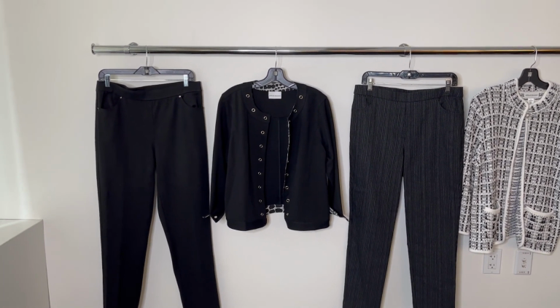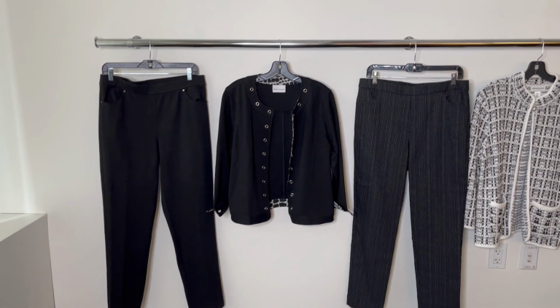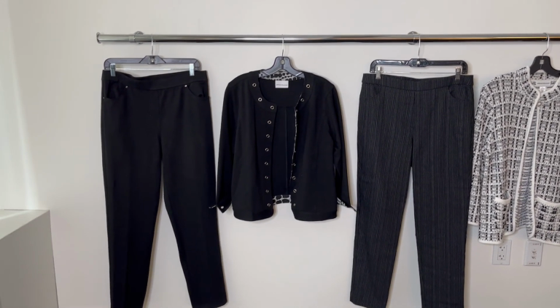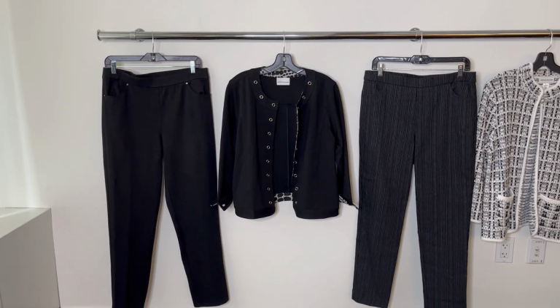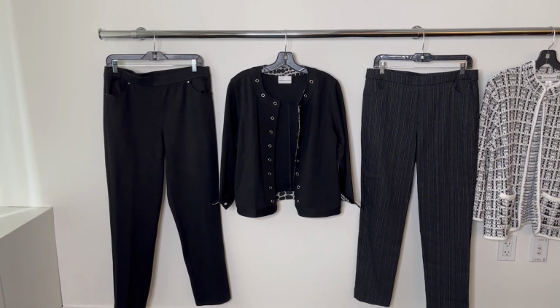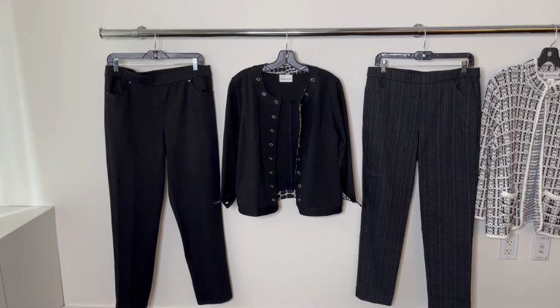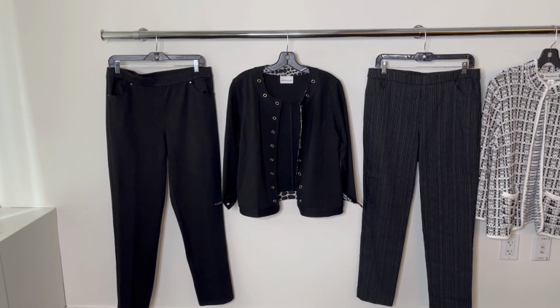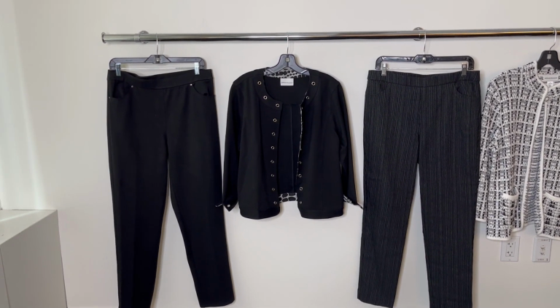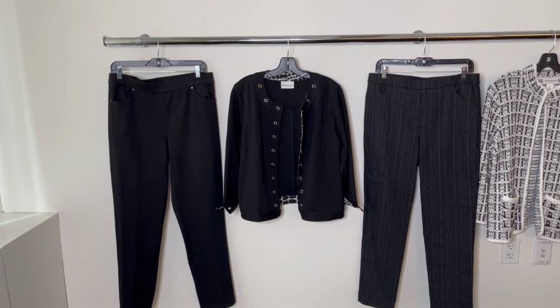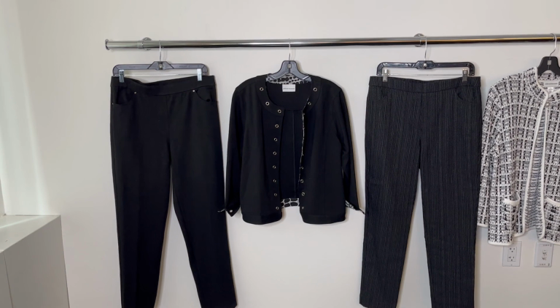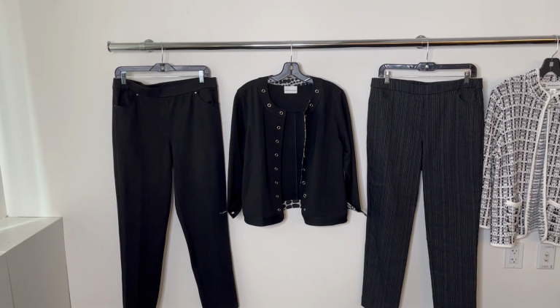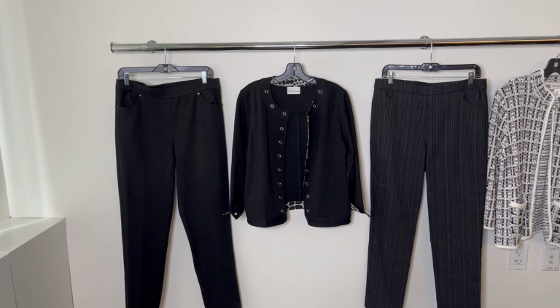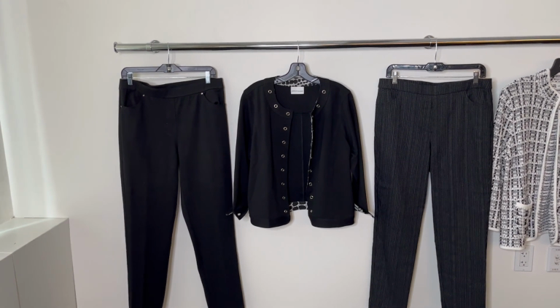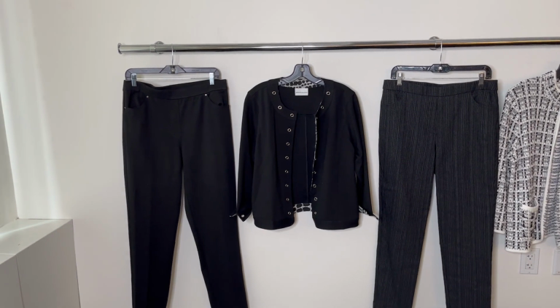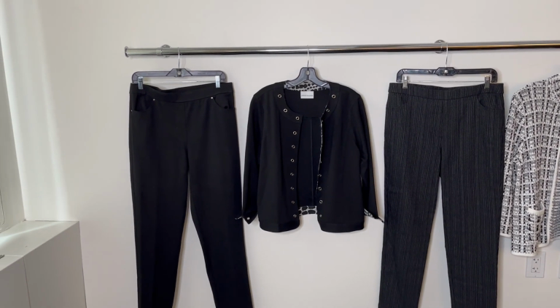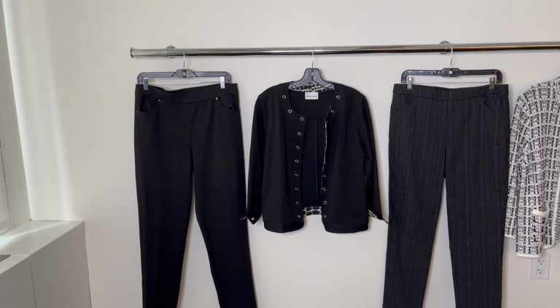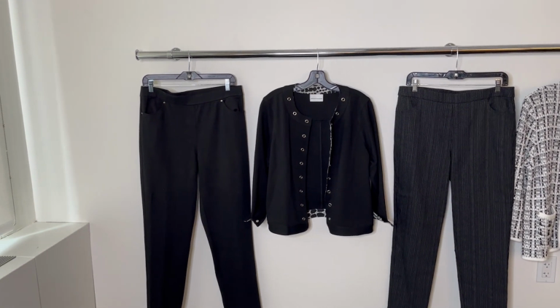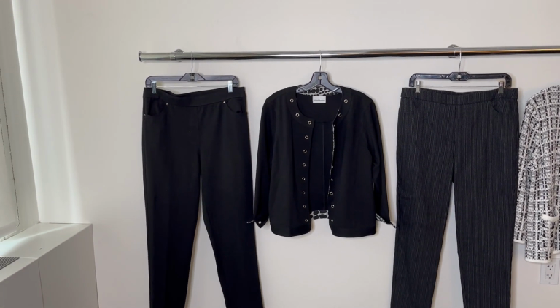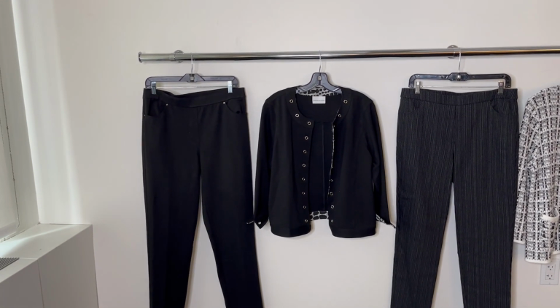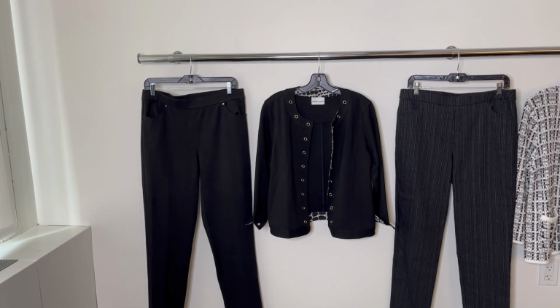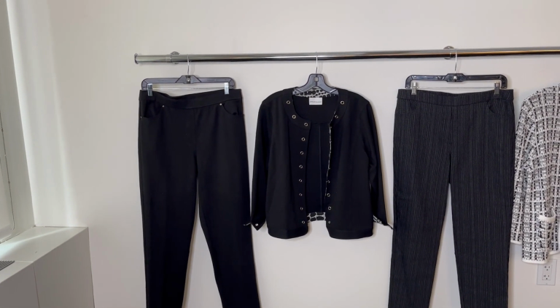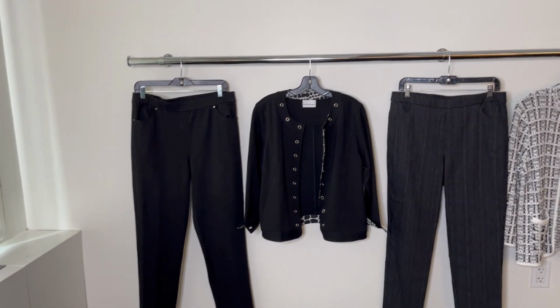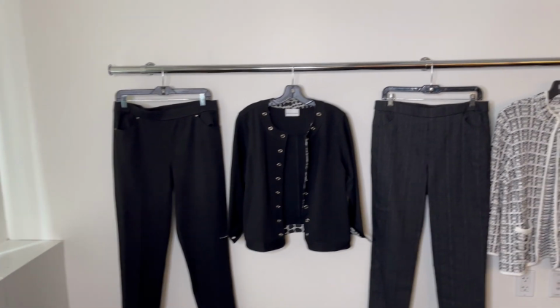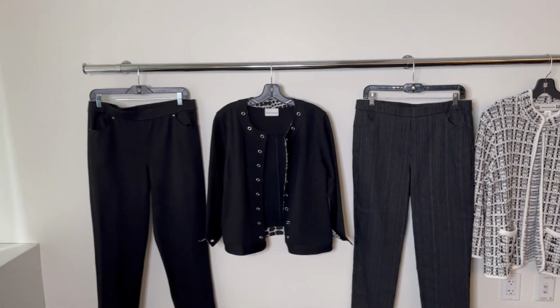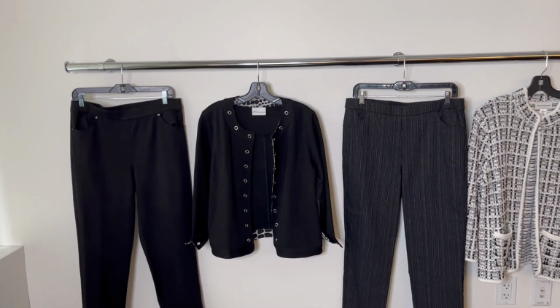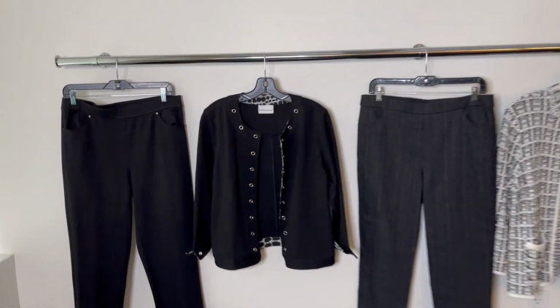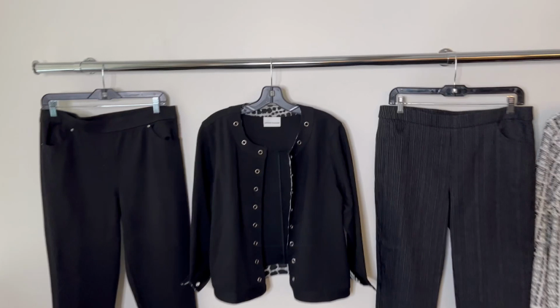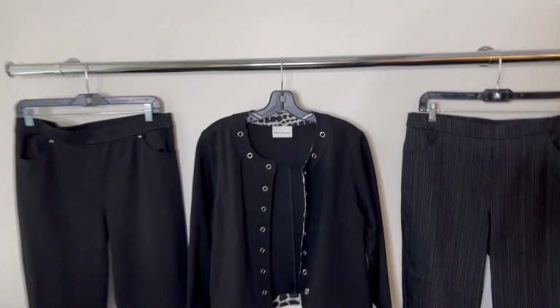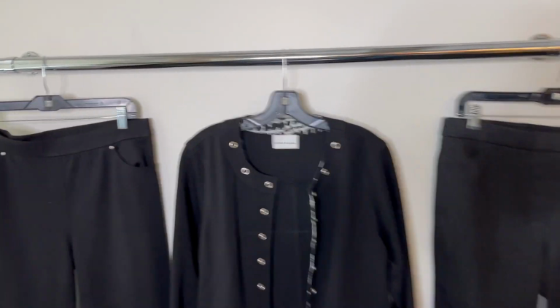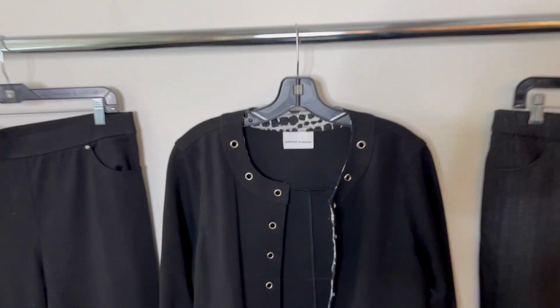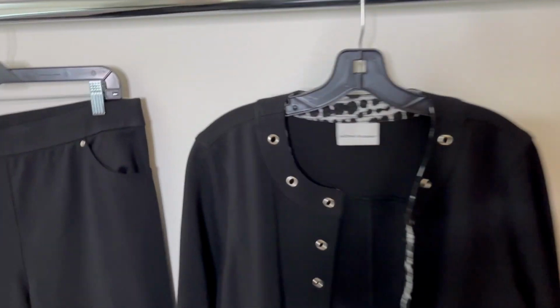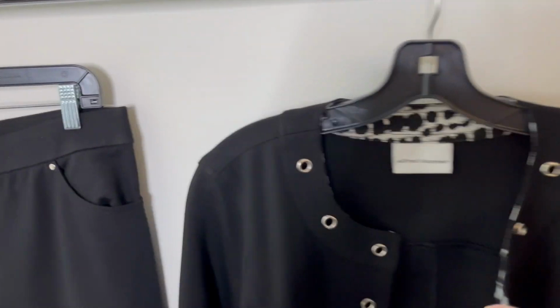You've got your Ponte Pant in black with front pockets and back pockets, and your jacket with an animal trim.